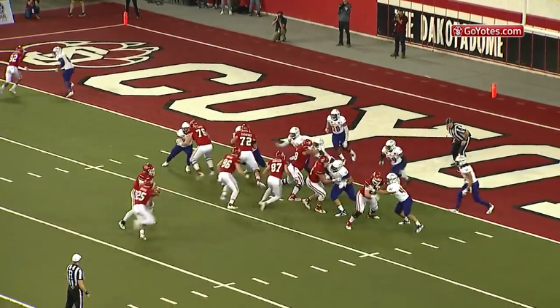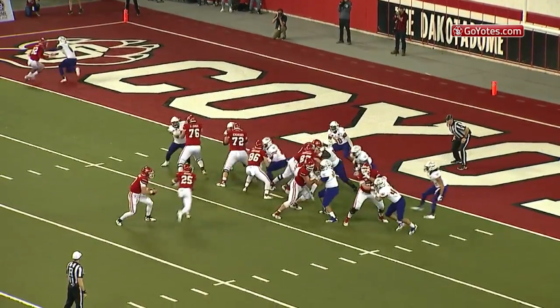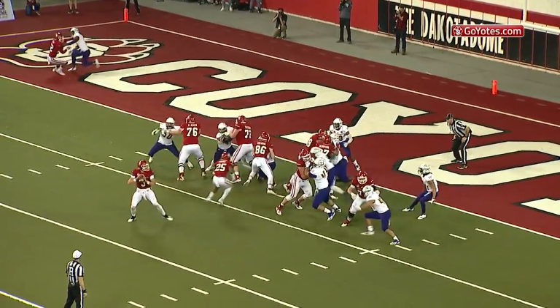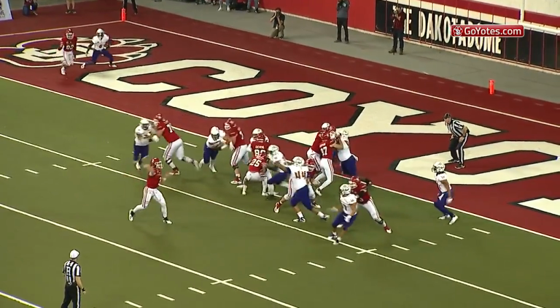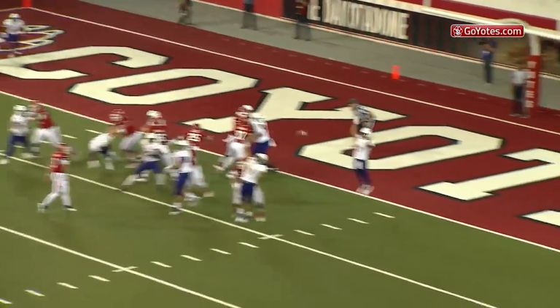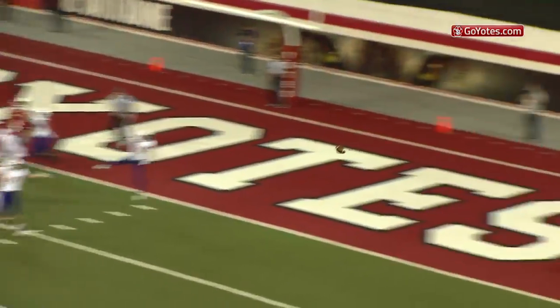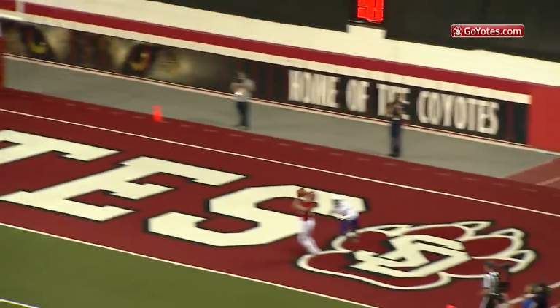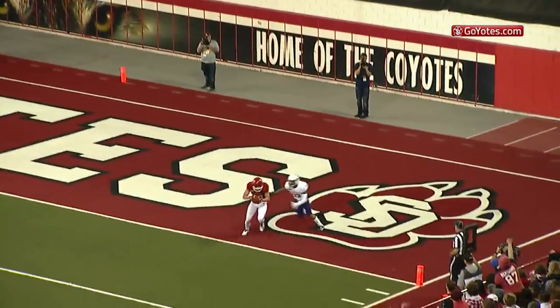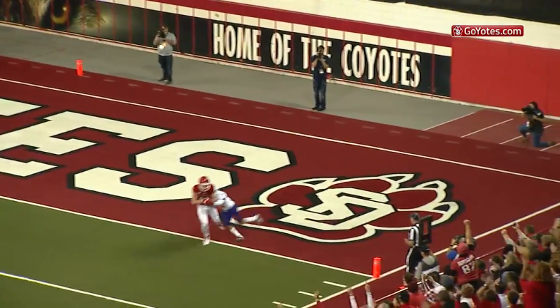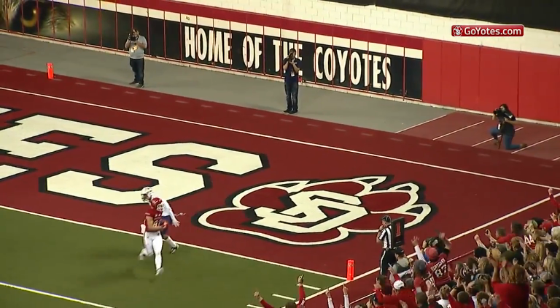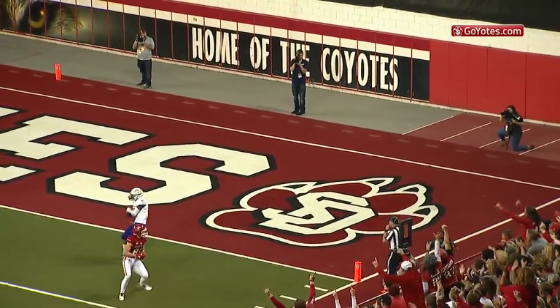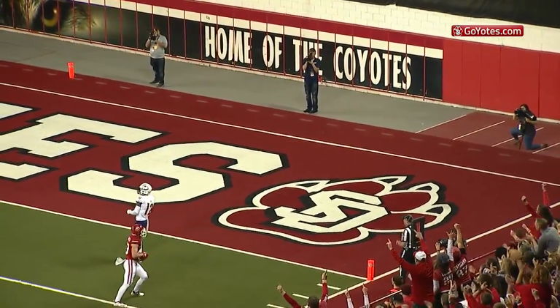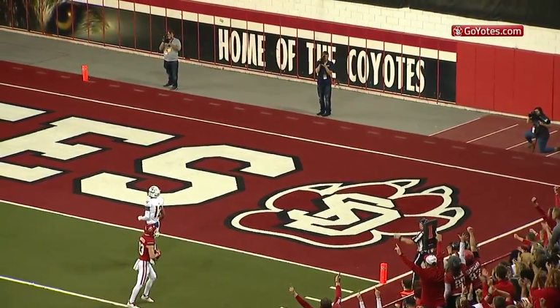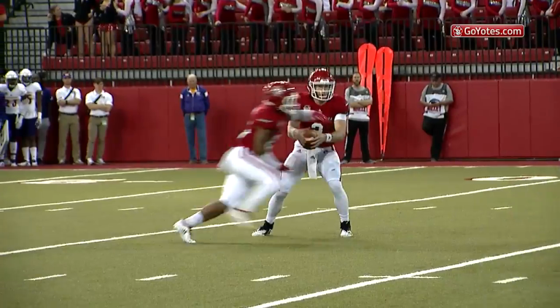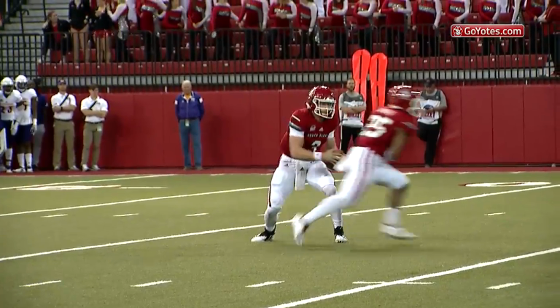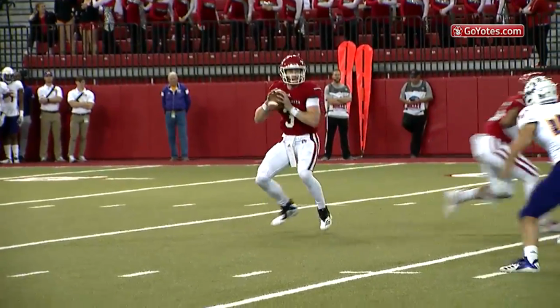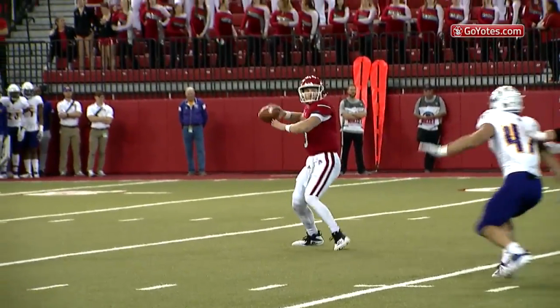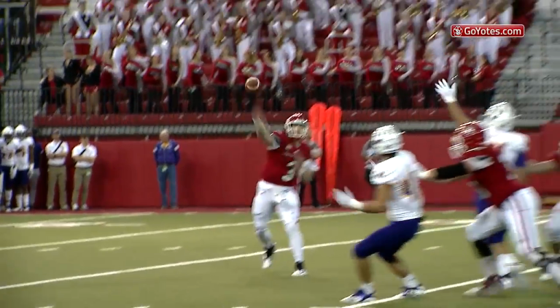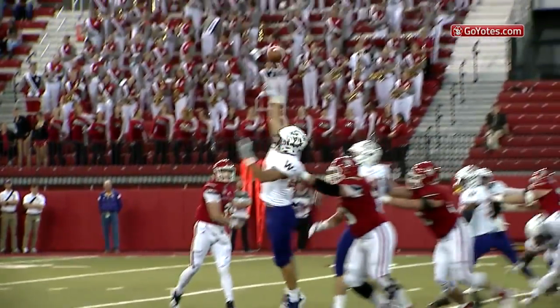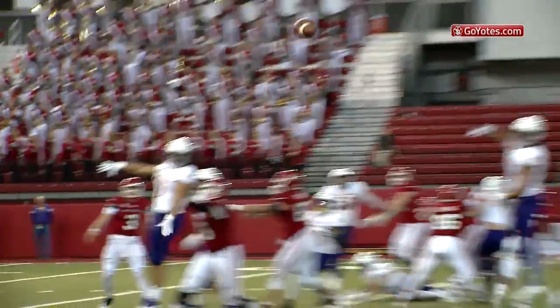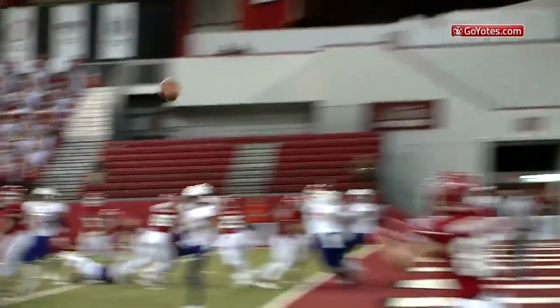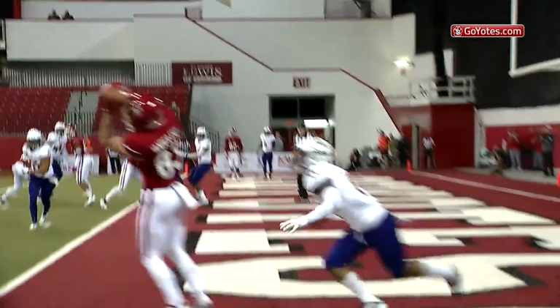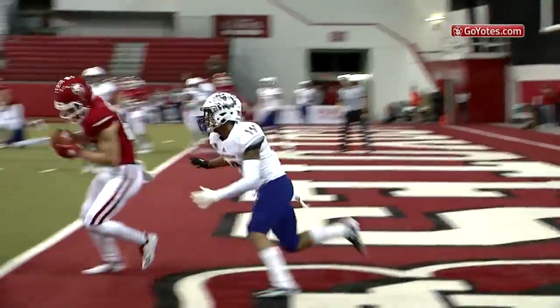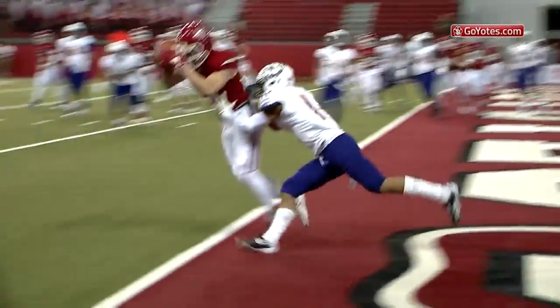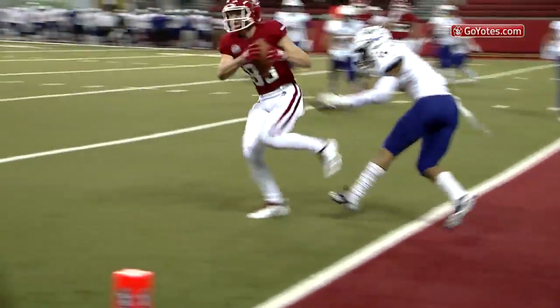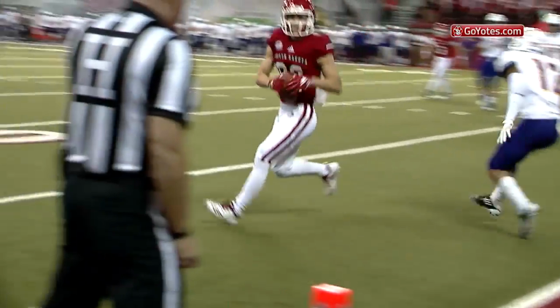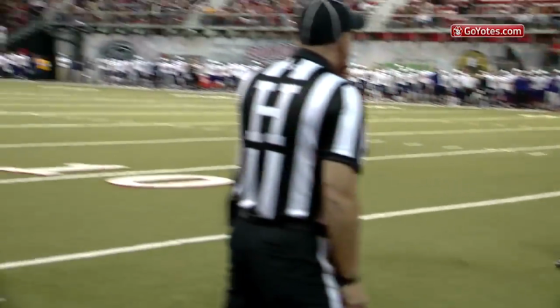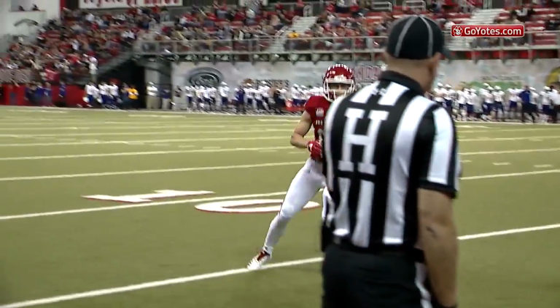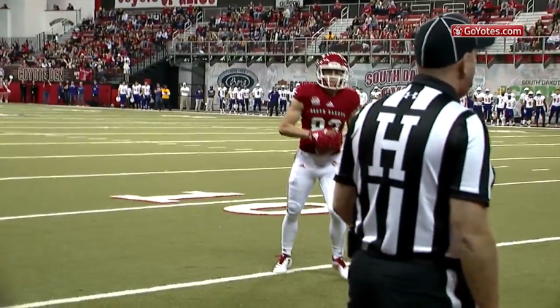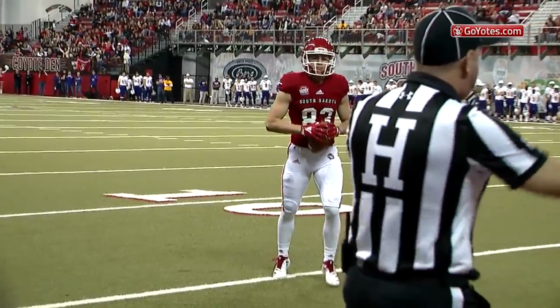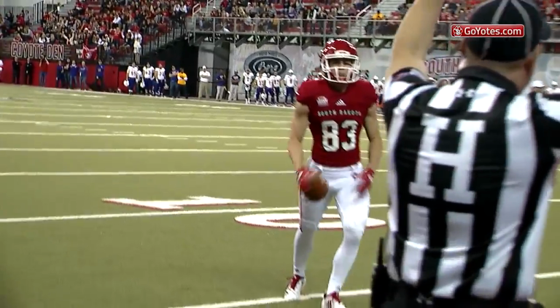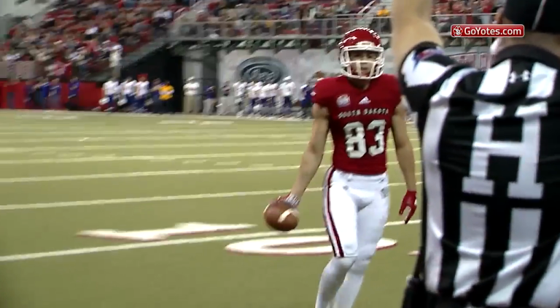And the handoff — no, Kanan Brooks to the right side. Touchdown! Touchdown, South Dakota! As Caleb Van Der Esch will catch his first career touchdown as the Coyotes.